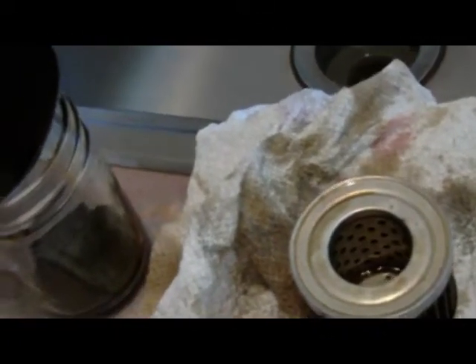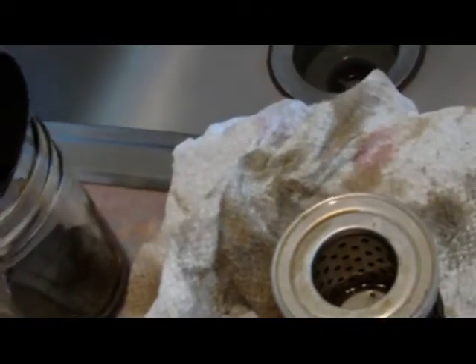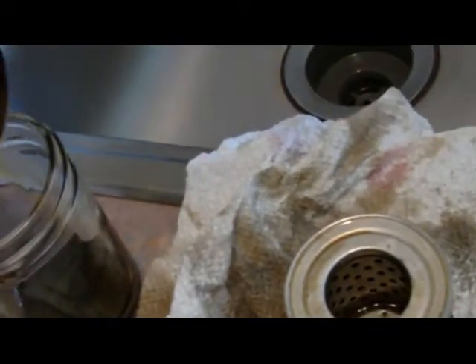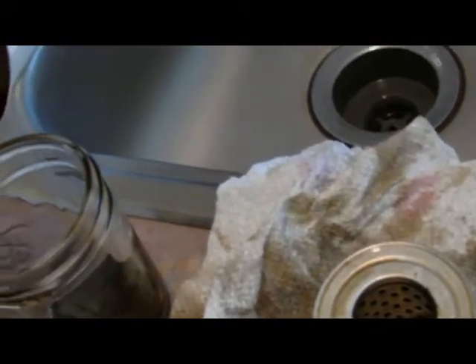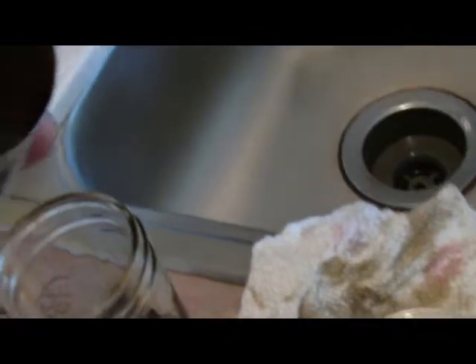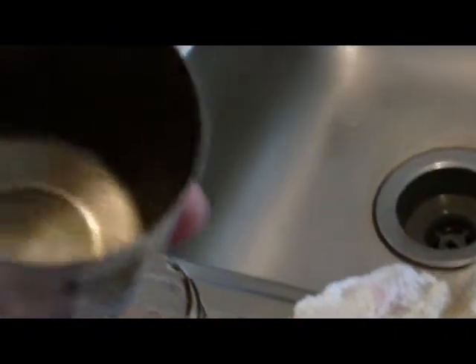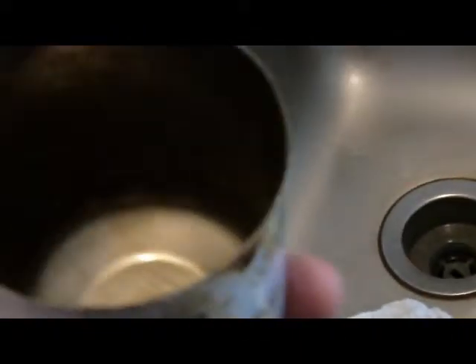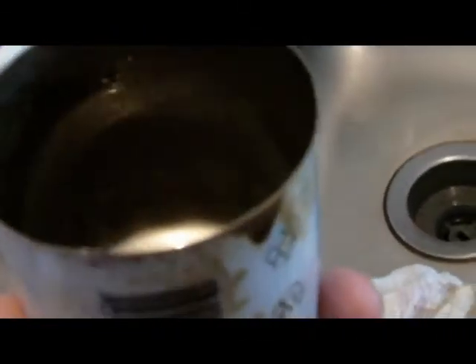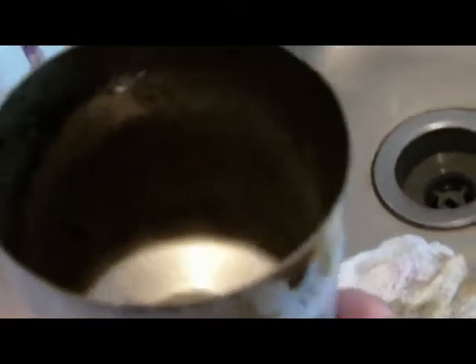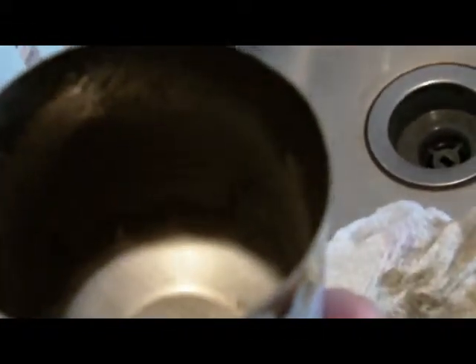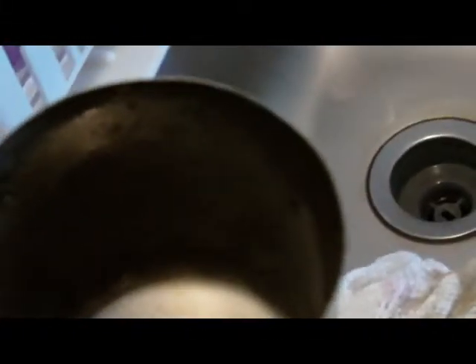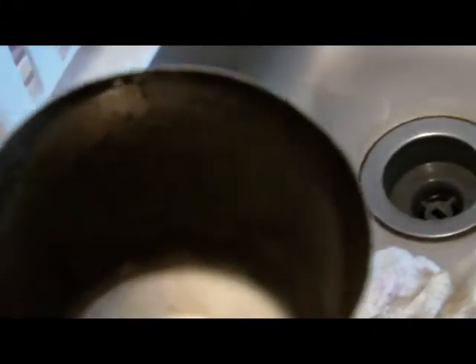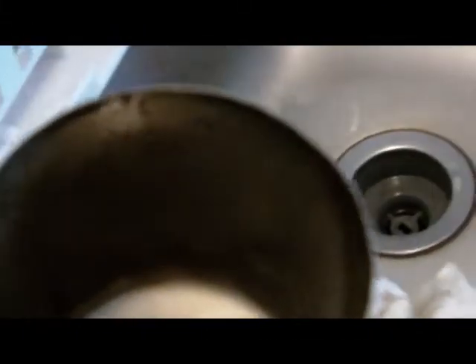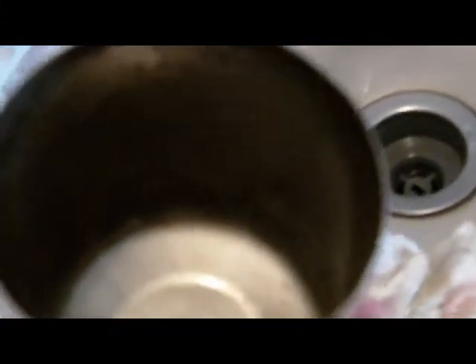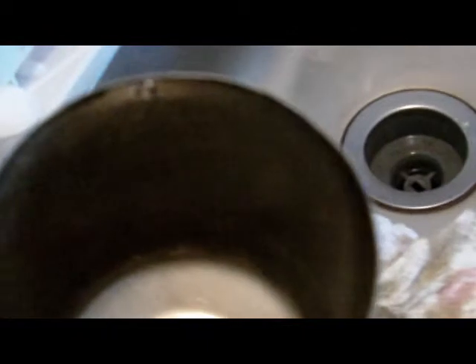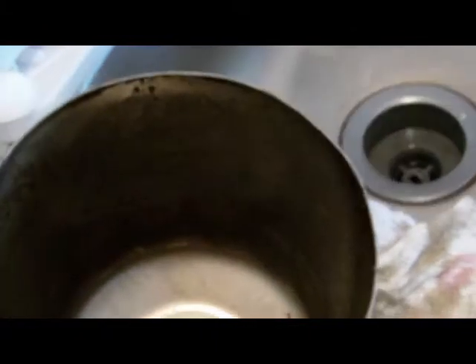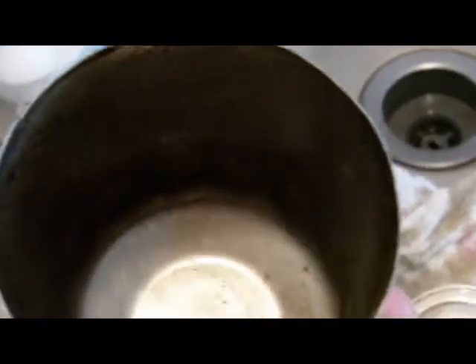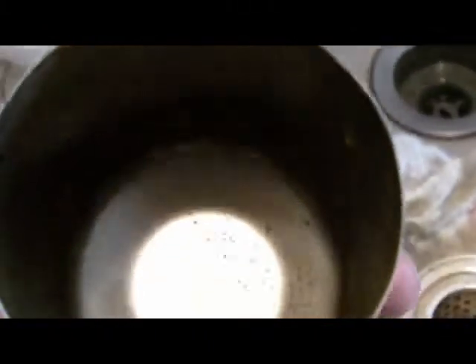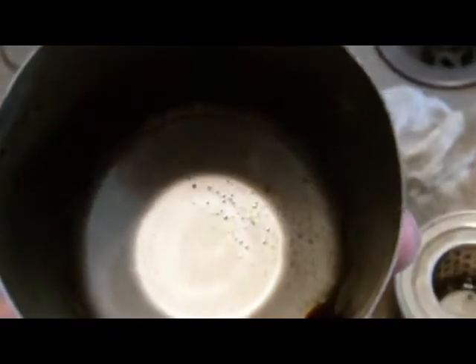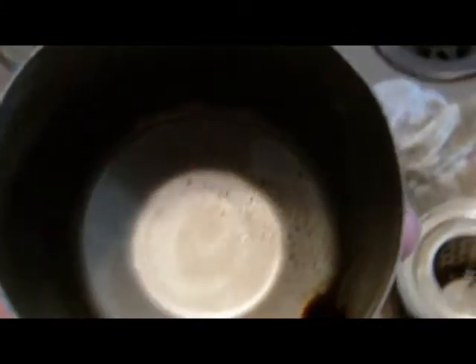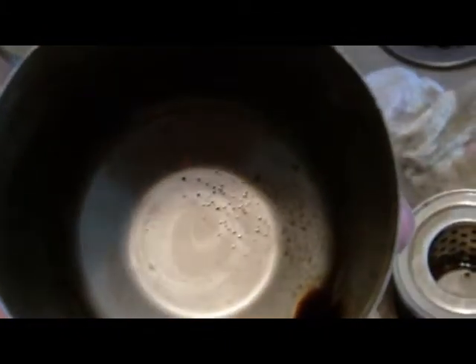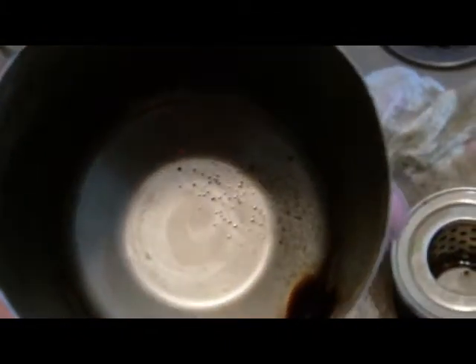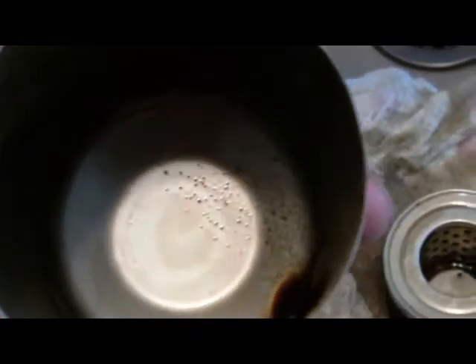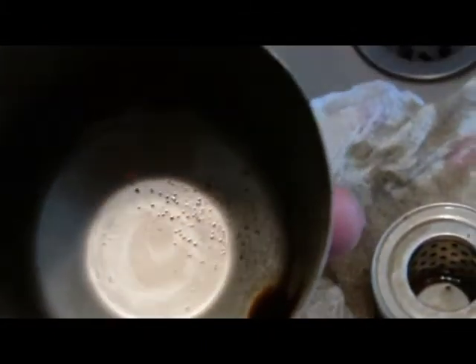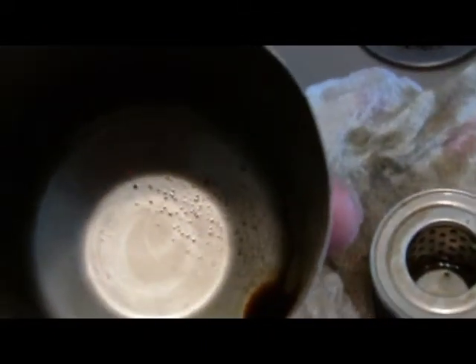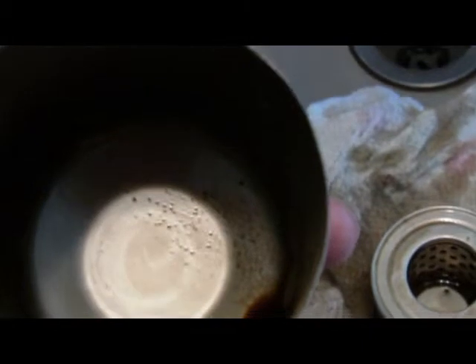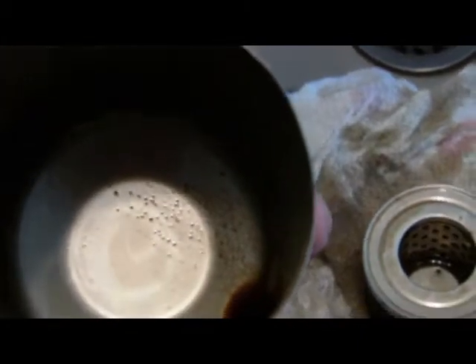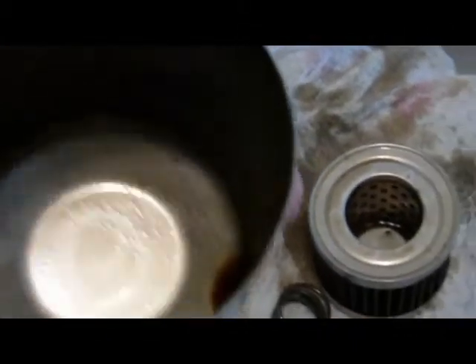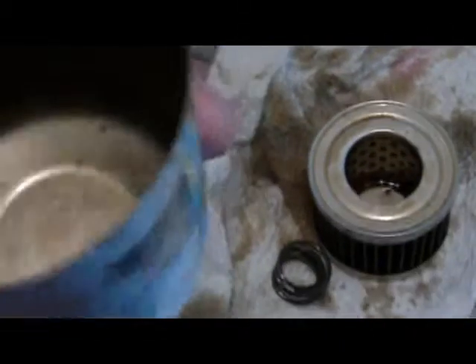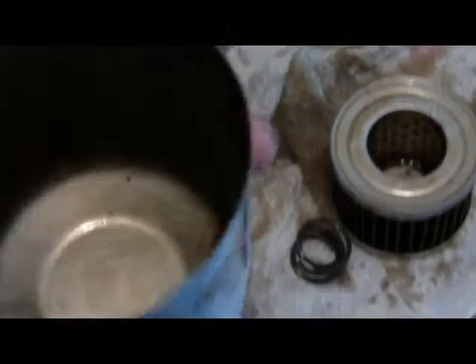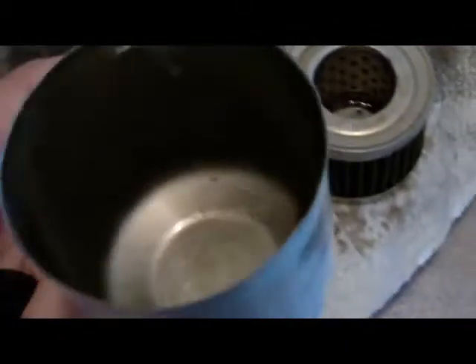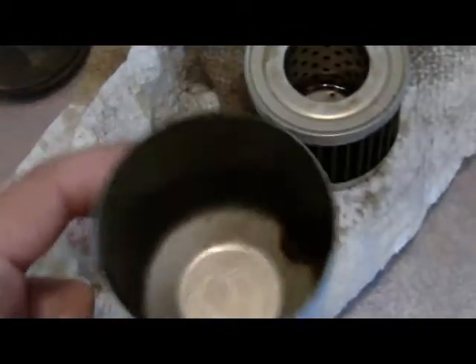Here's the canister. Looking inside here, you can see the grit particles down in the bottom. Get a light in here so it will show it better.